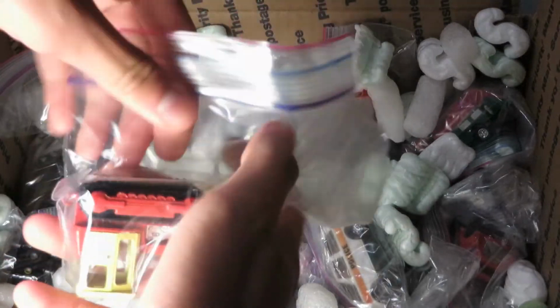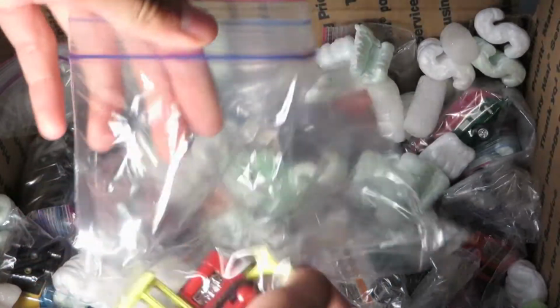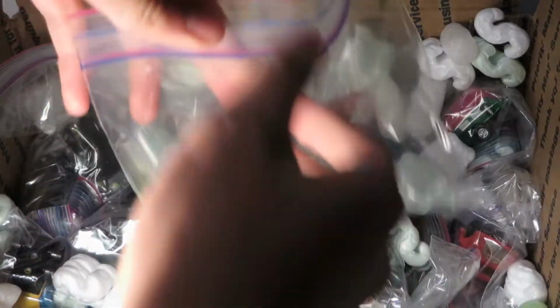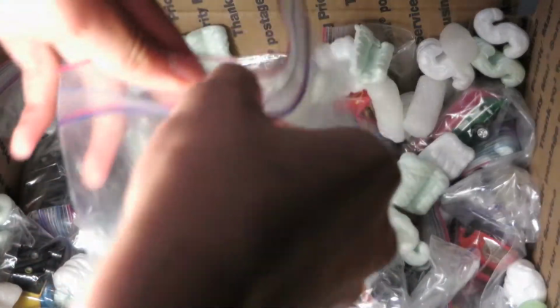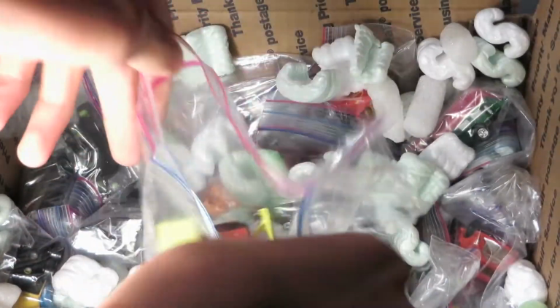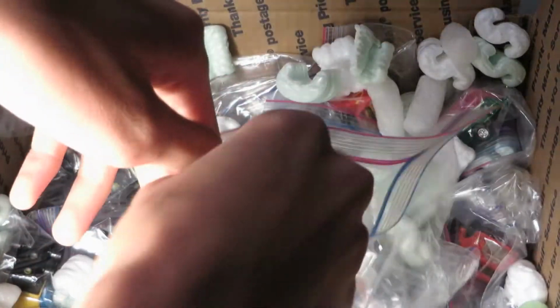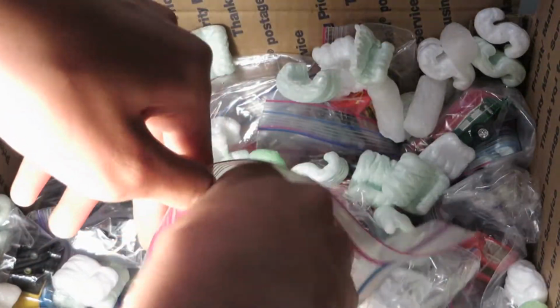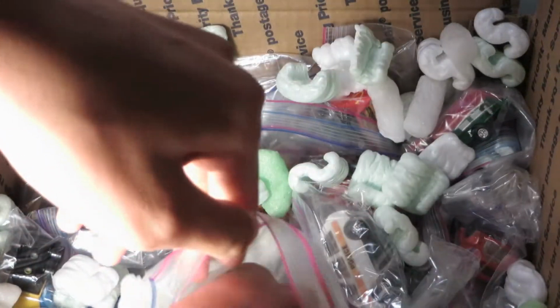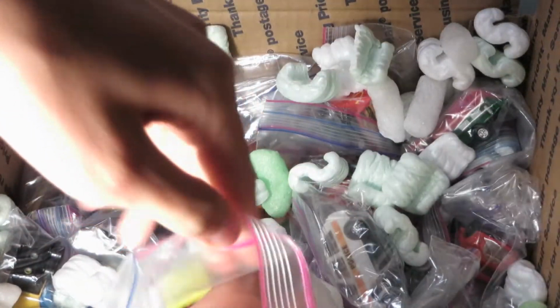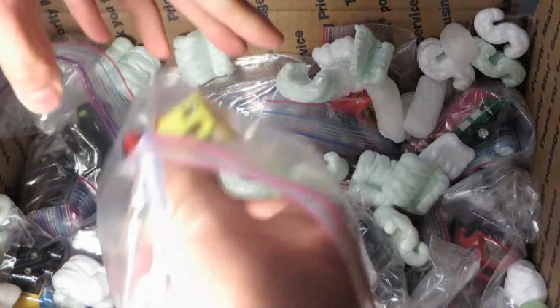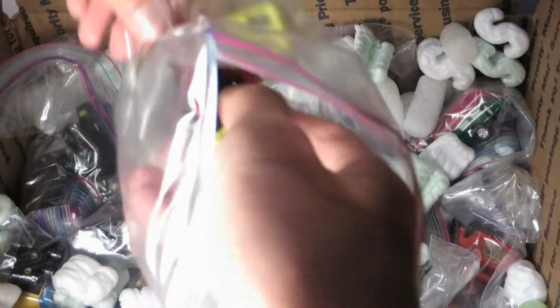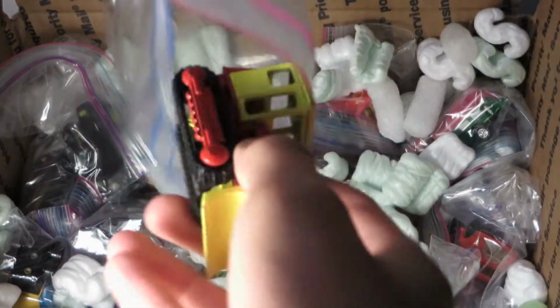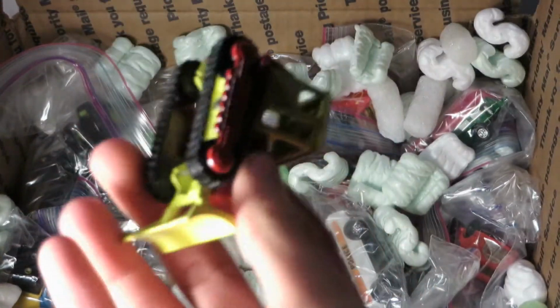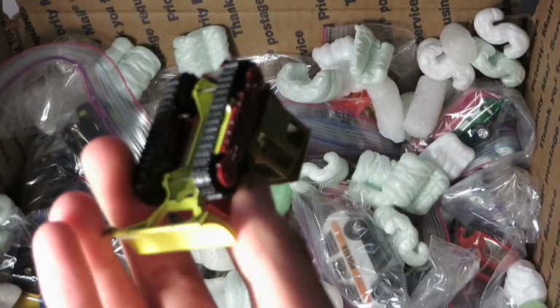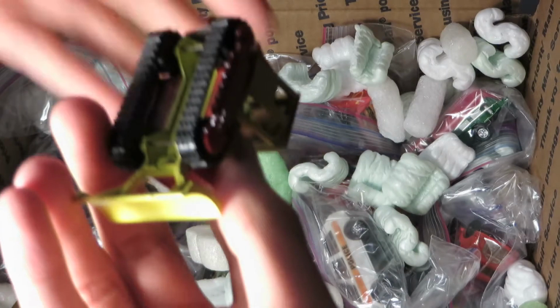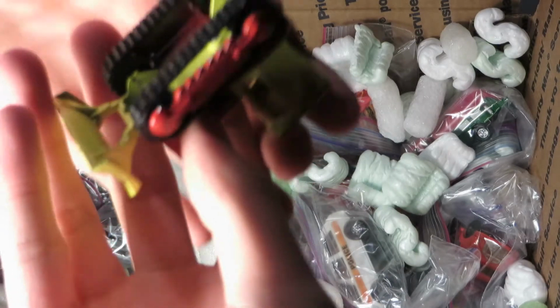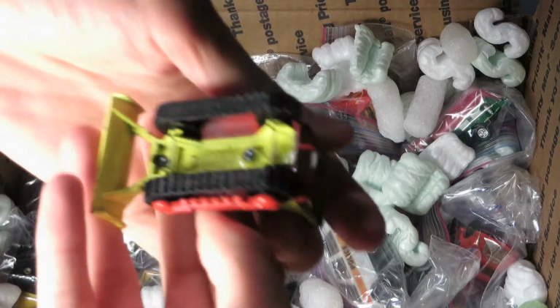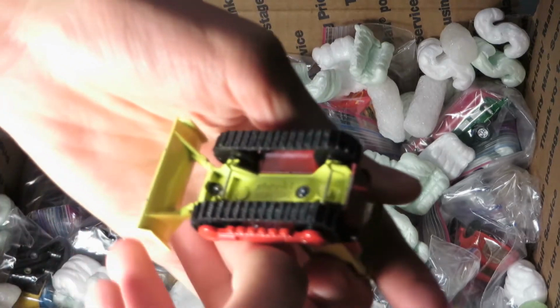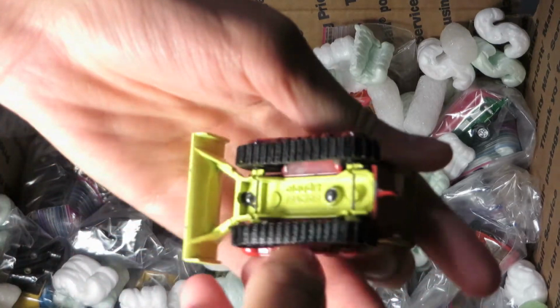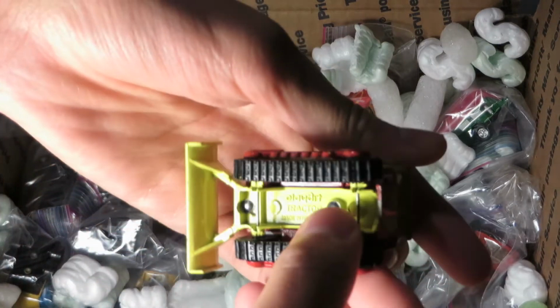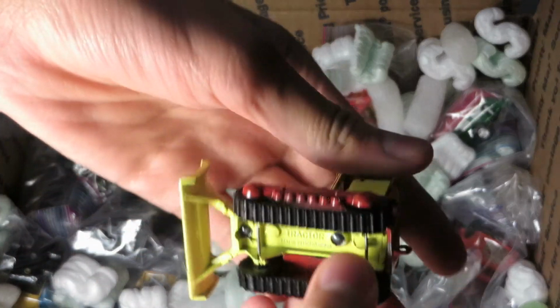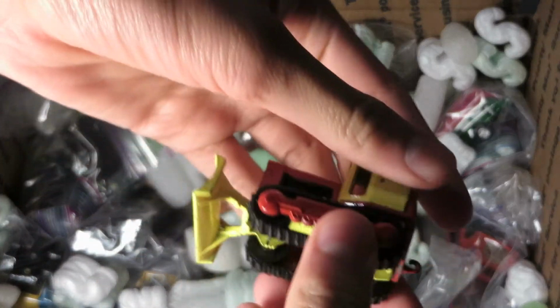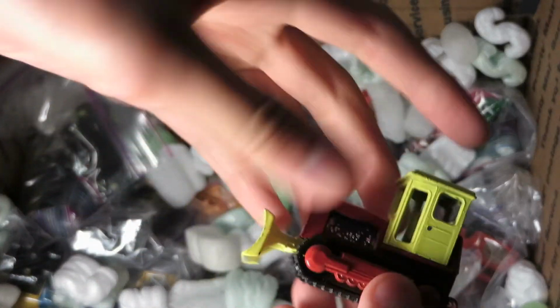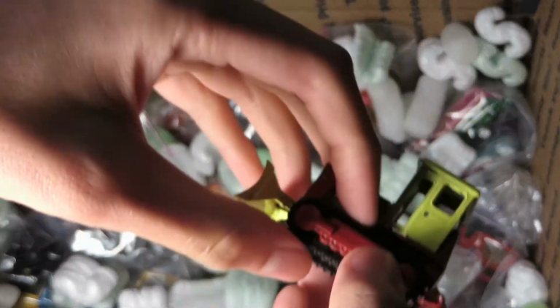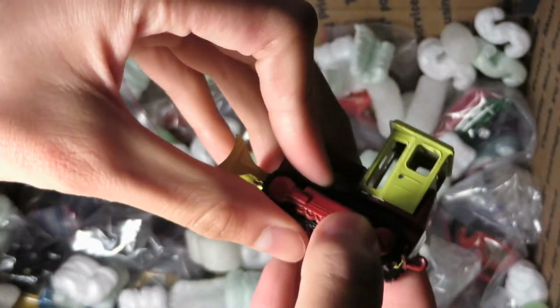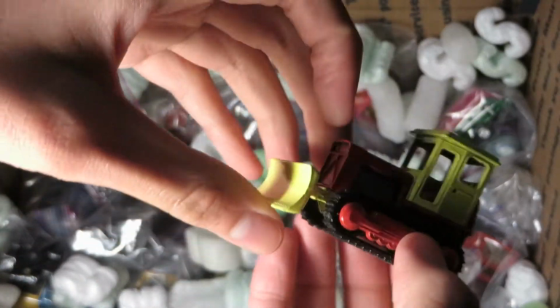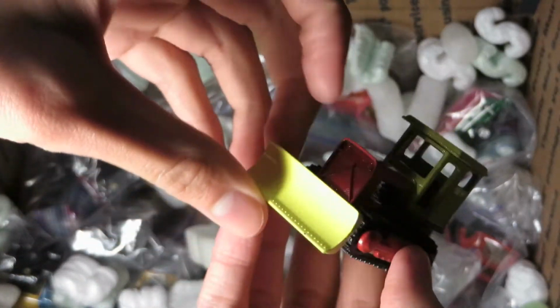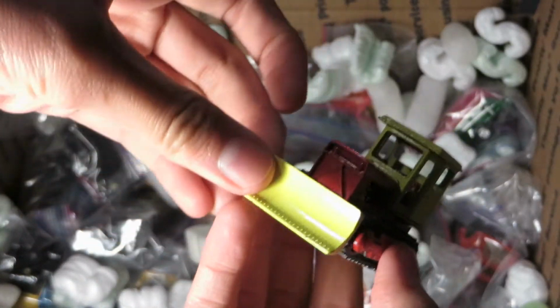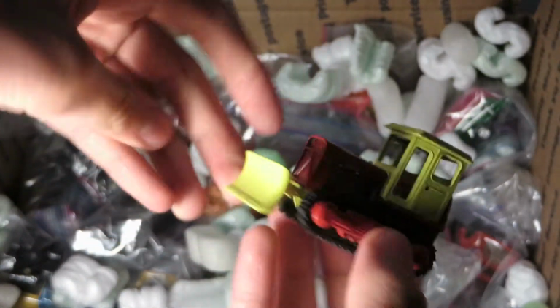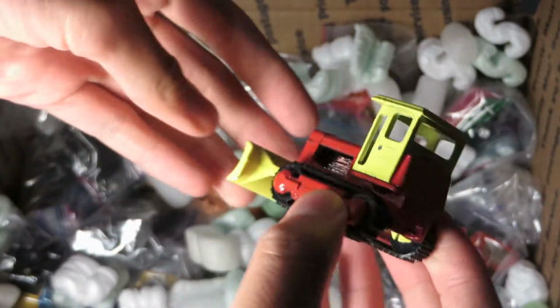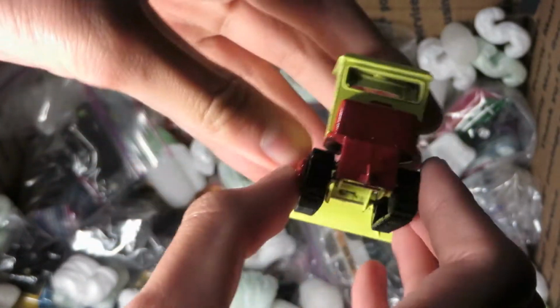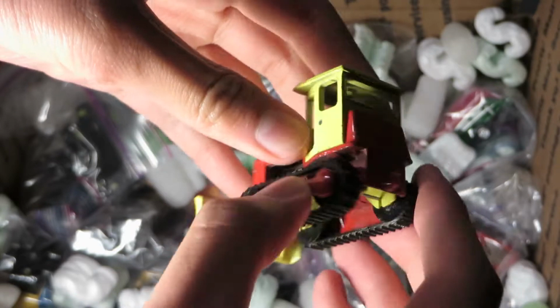Oh, a bulldozer — I'm thinking this is probably a Play Art. Yeah, it's a Play Art tractor — Case, made off of the Matchbox one.